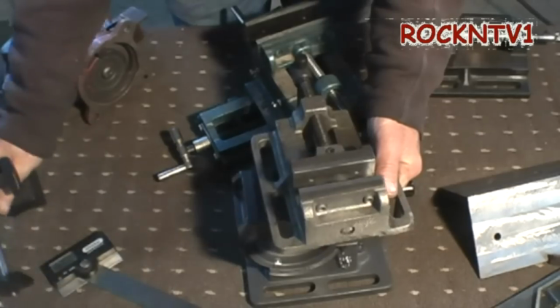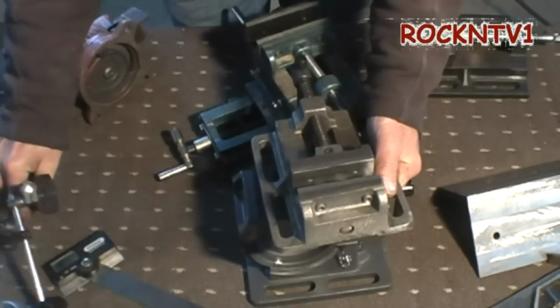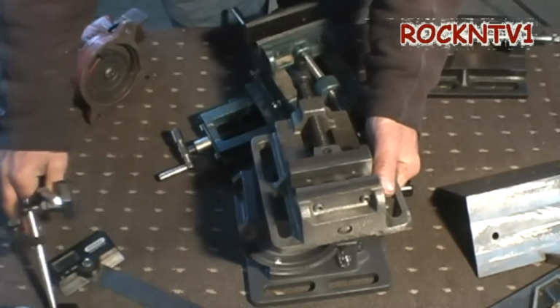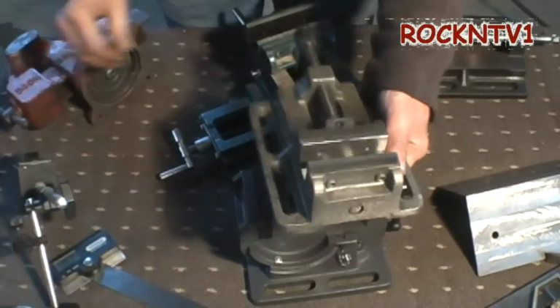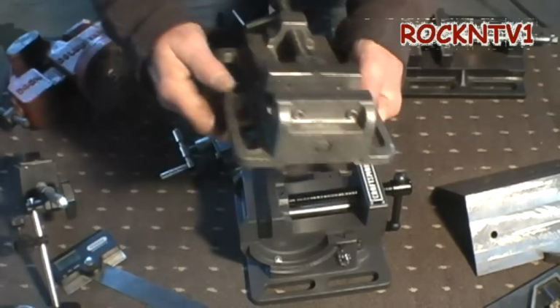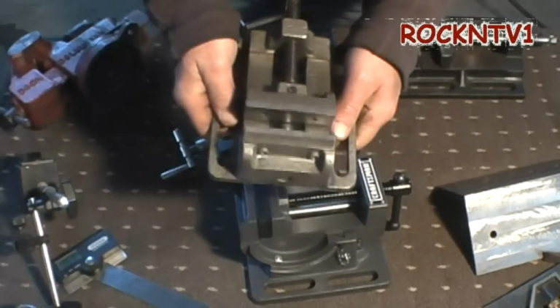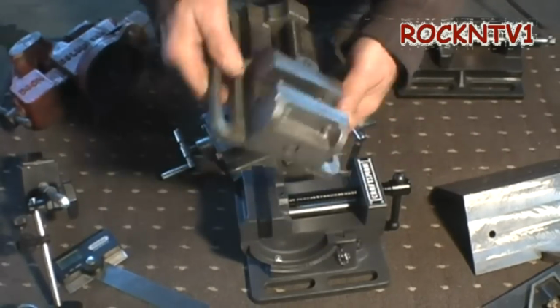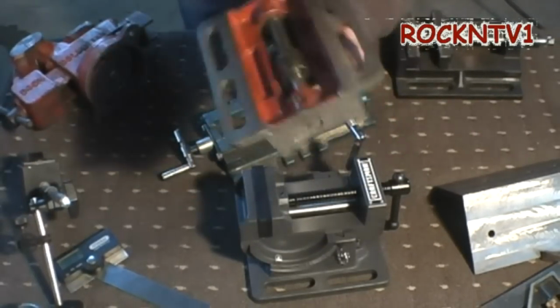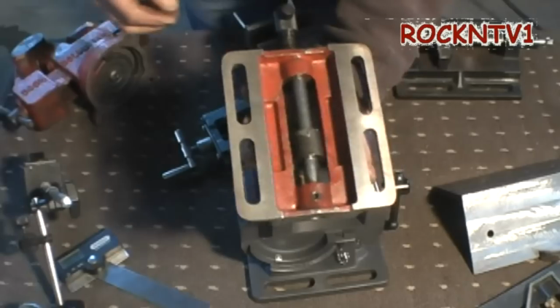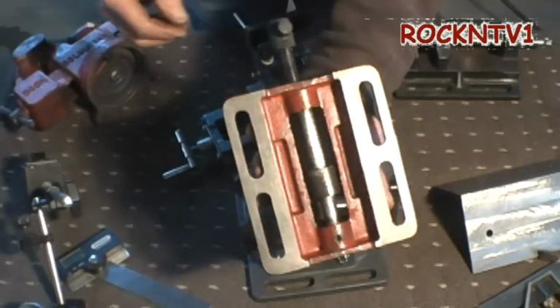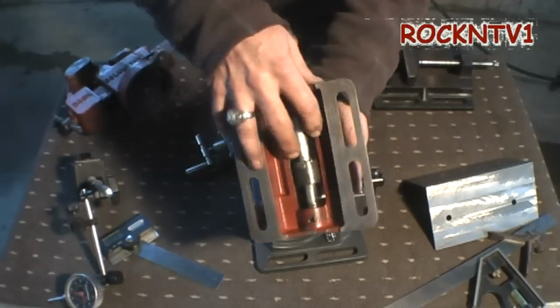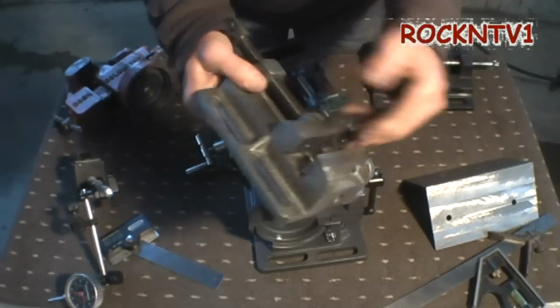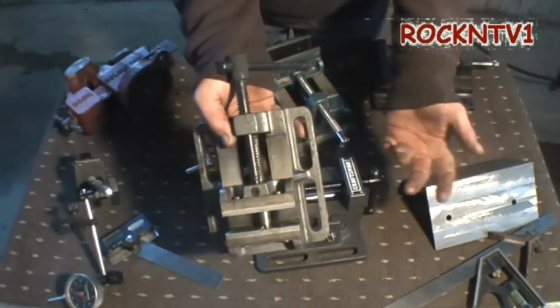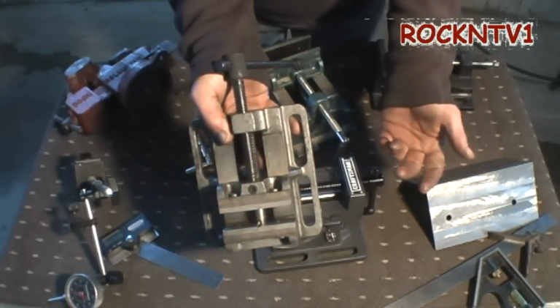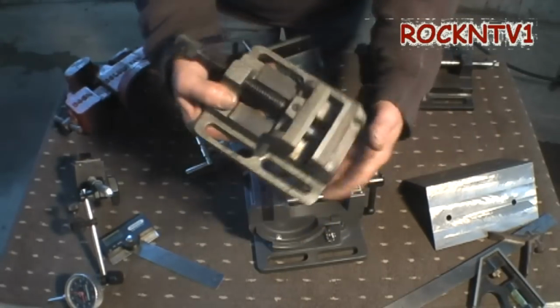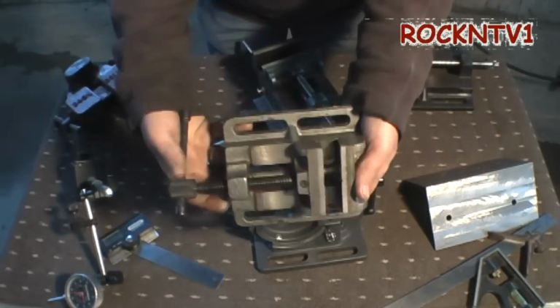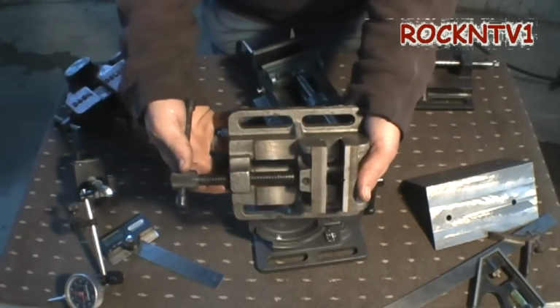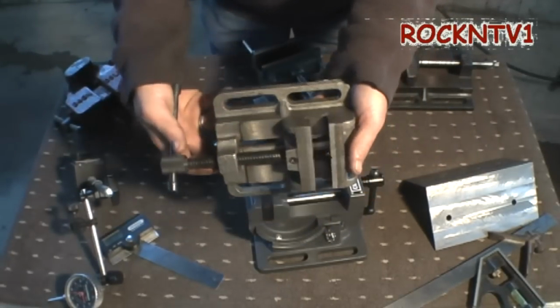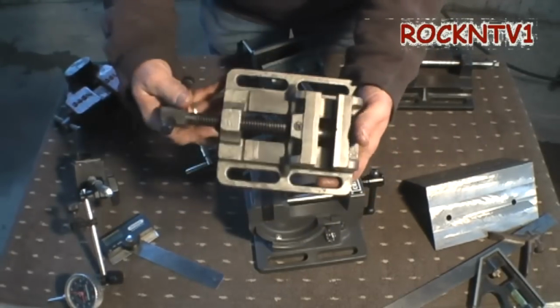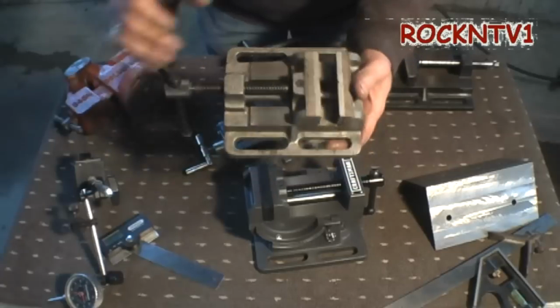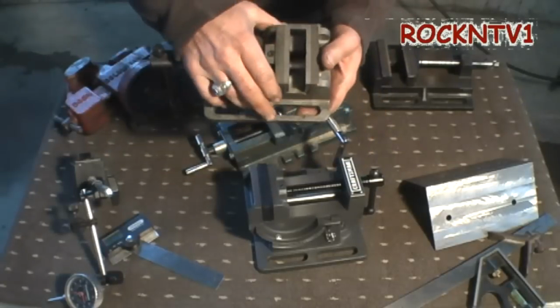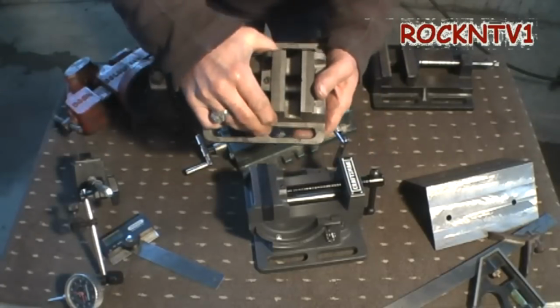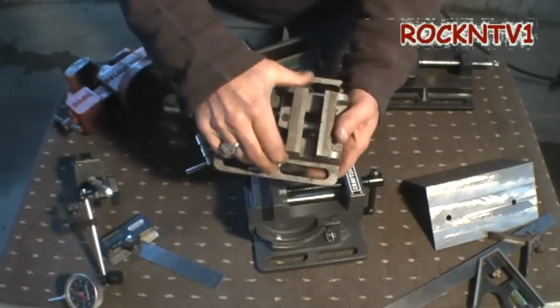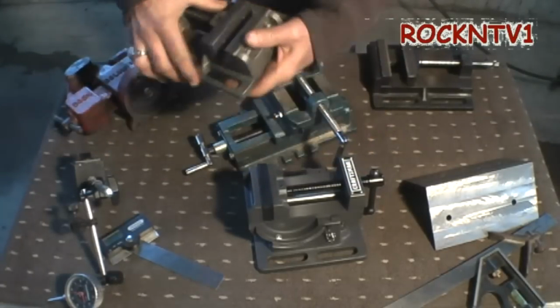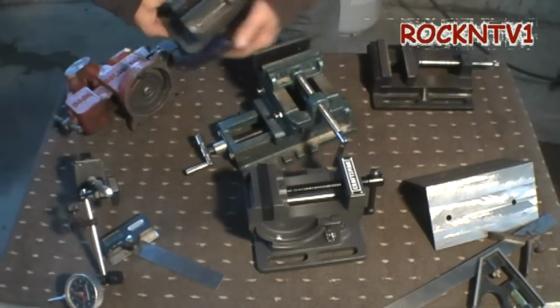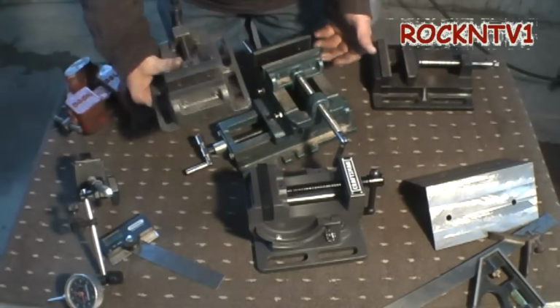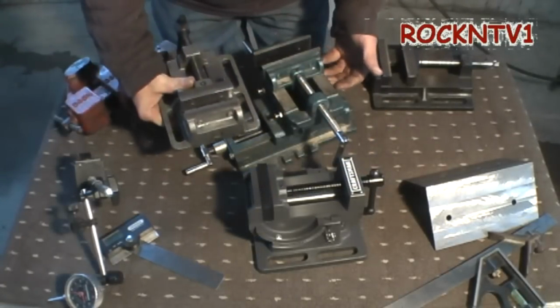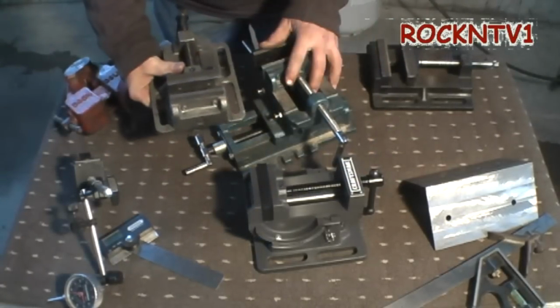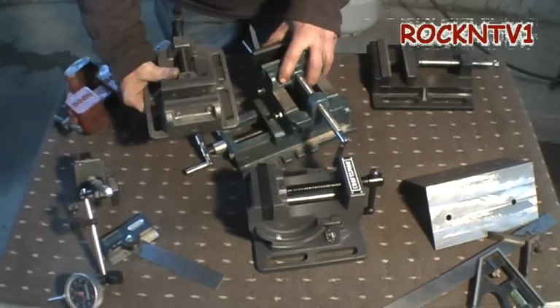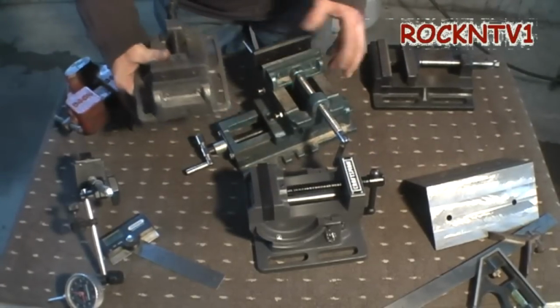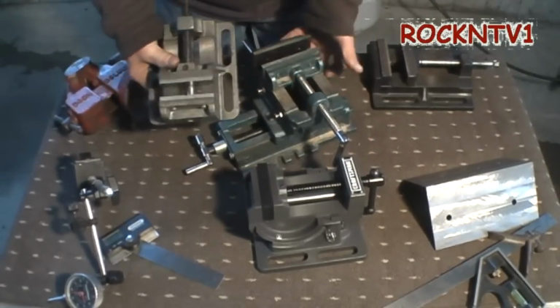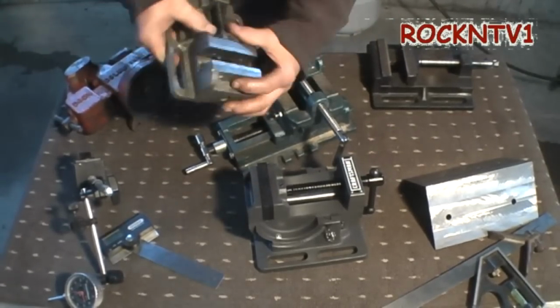And if you have a milling machine, then you can fix some of this stuff. This vise right here is within a thousandth — that's a five dollar yard sale vise, but way better quality. The same sort of construction as this, but way better quality.